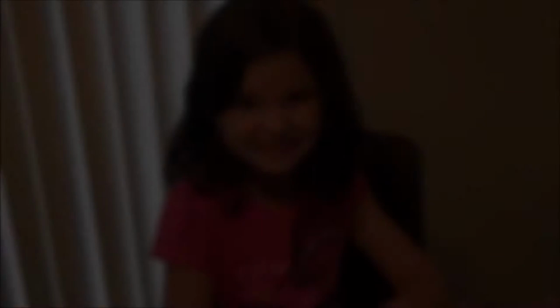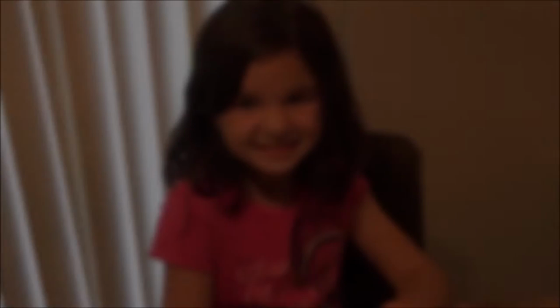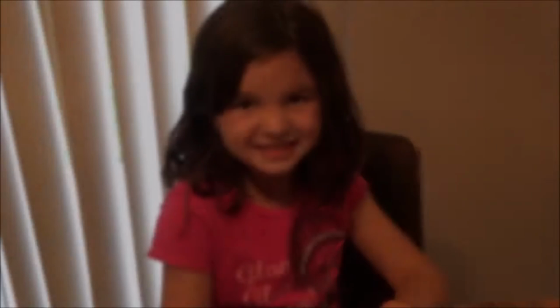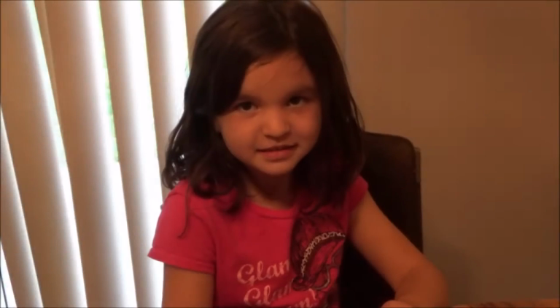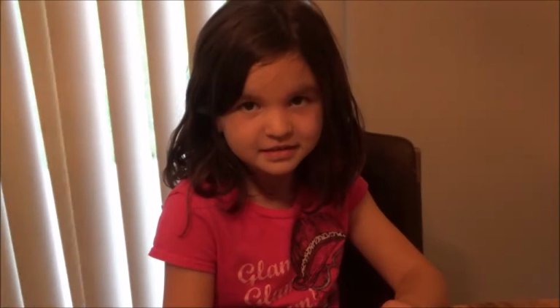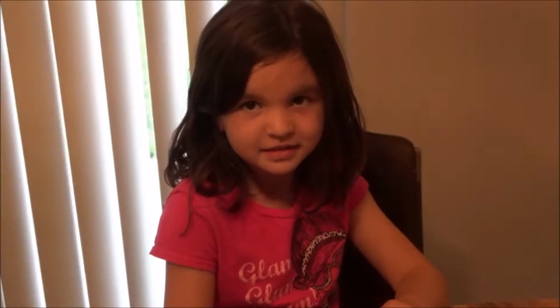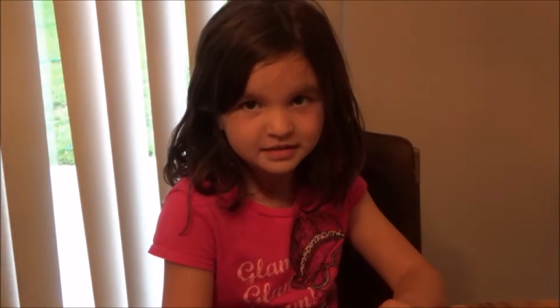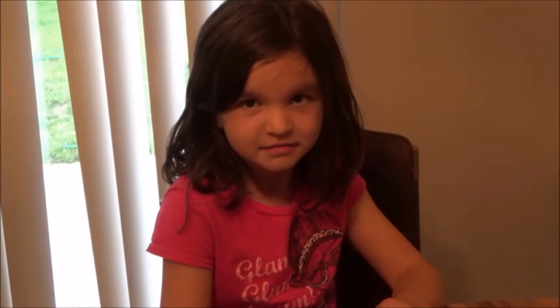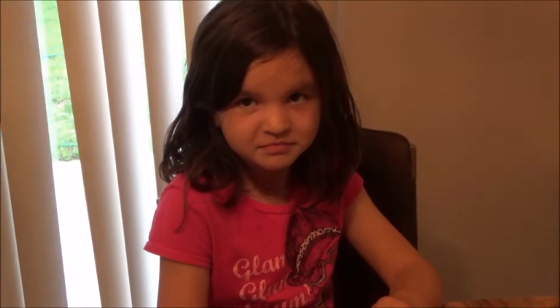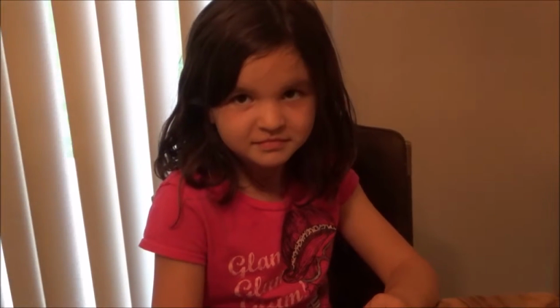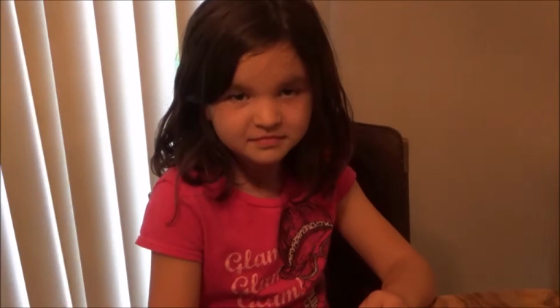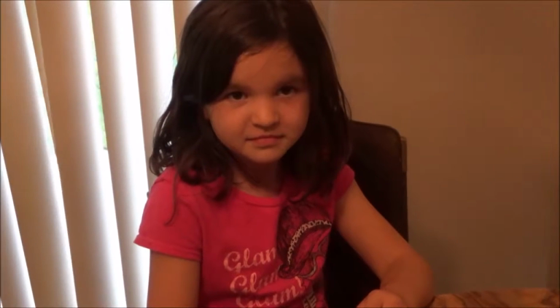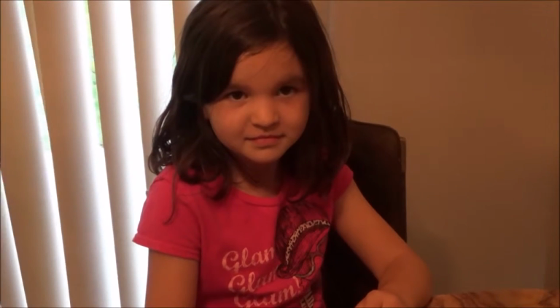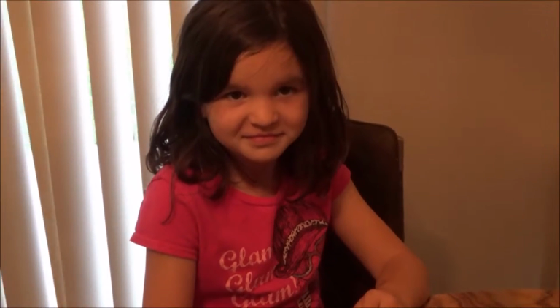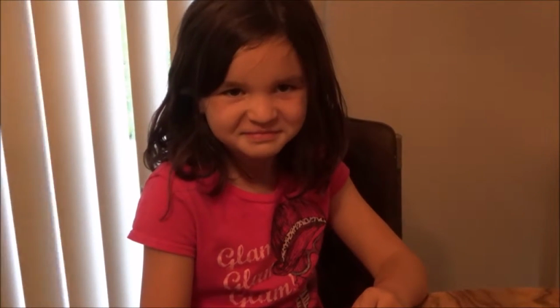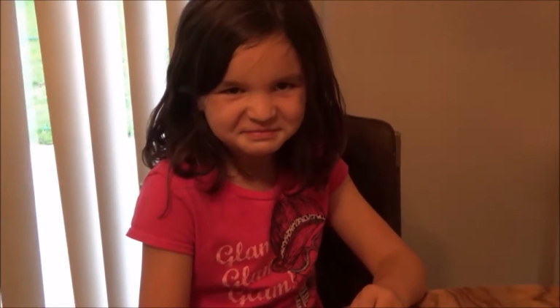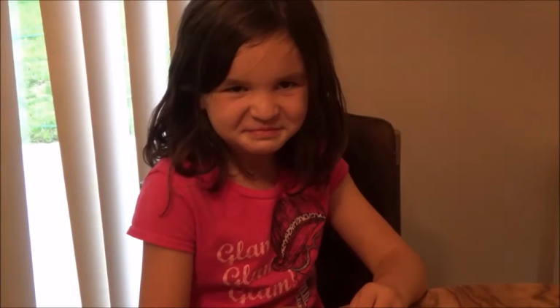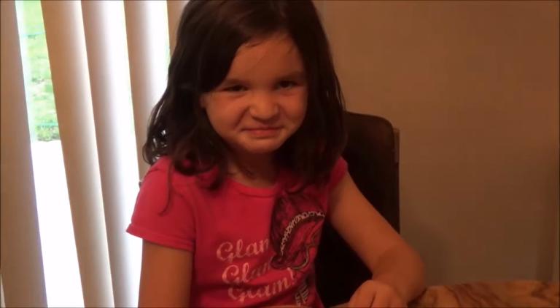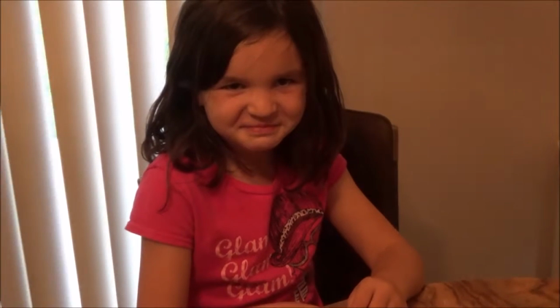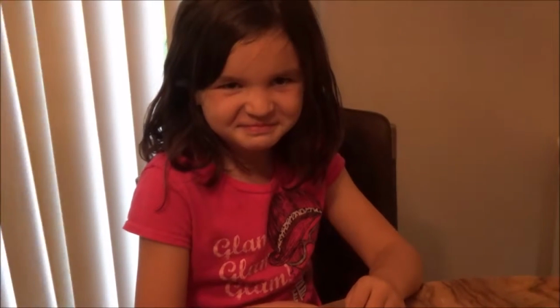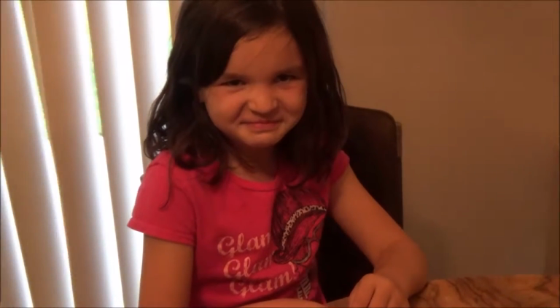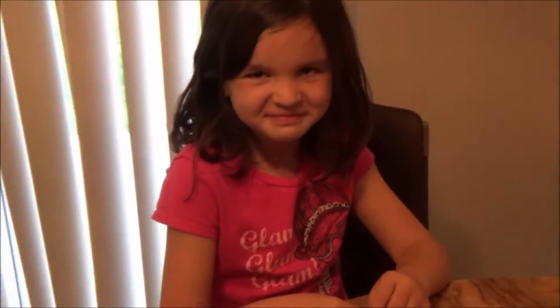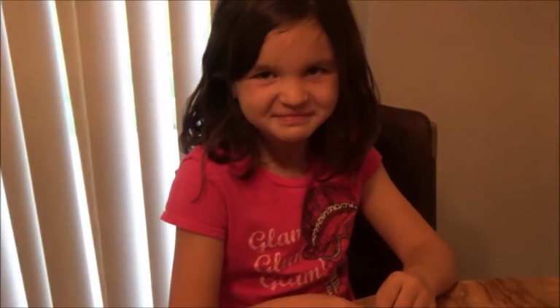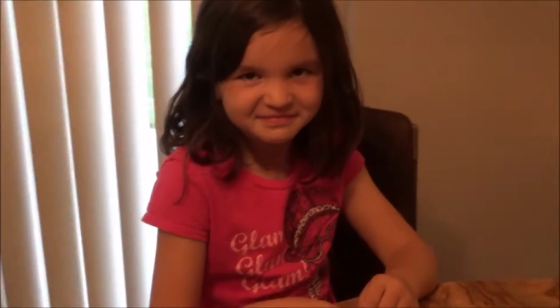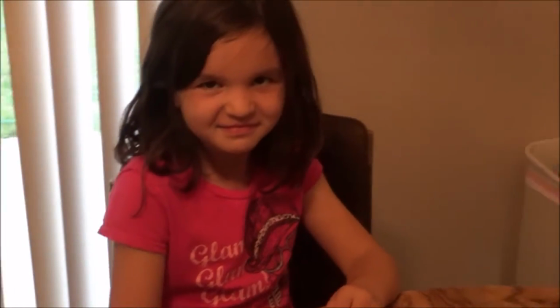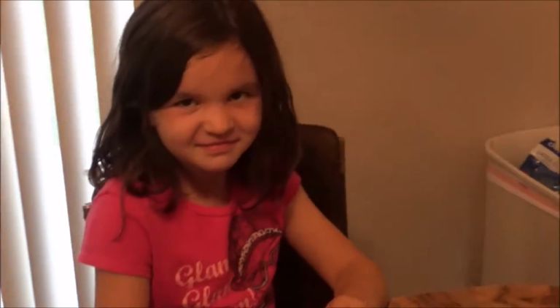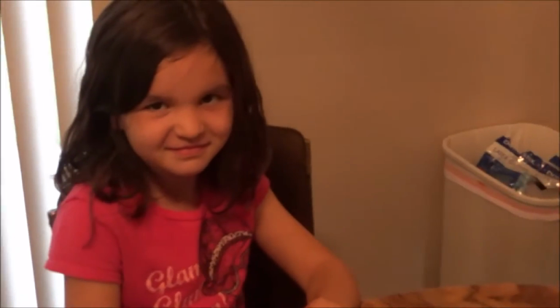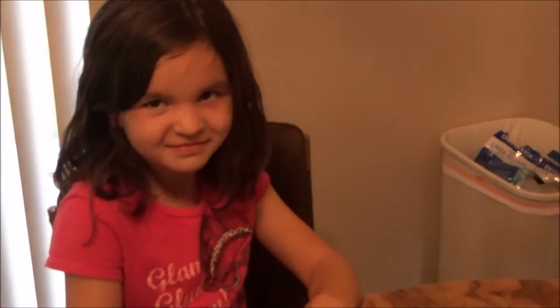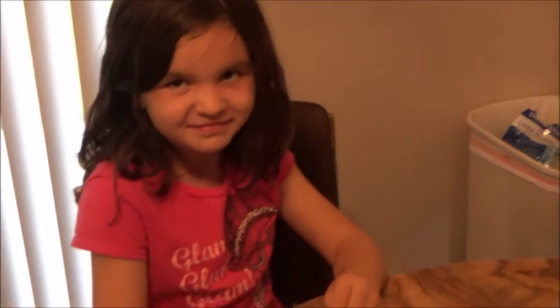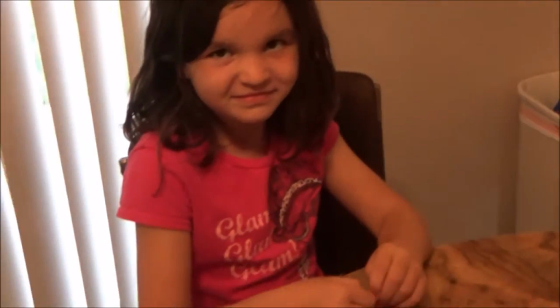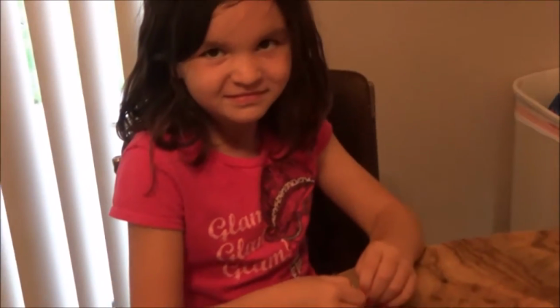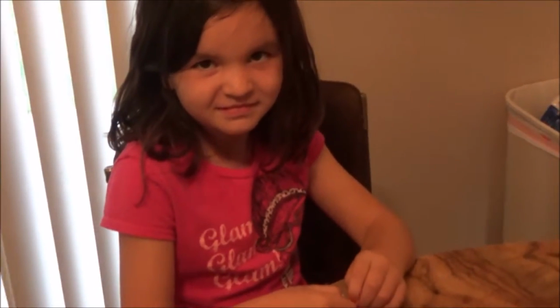All right, hey, this is our first video here. This is my daughter Madison, and she wanted to make this video to test out this new camera I got.